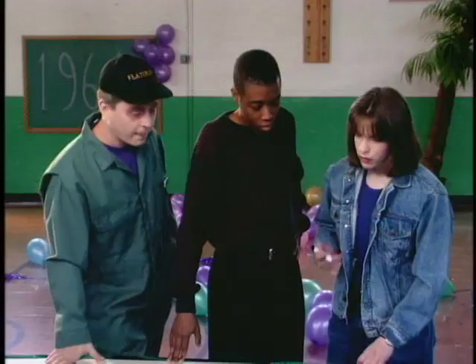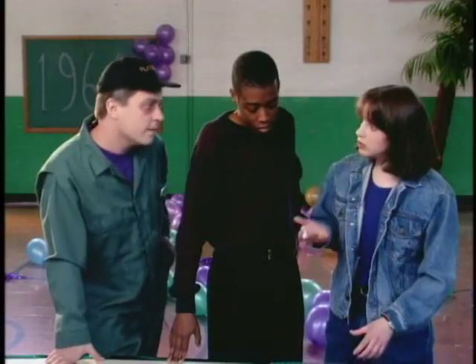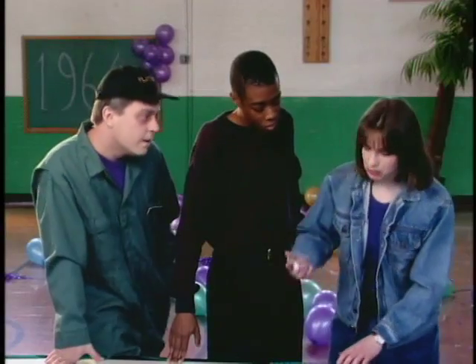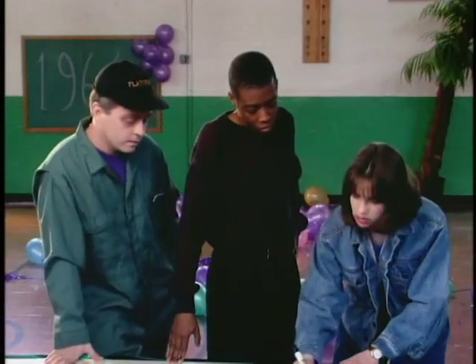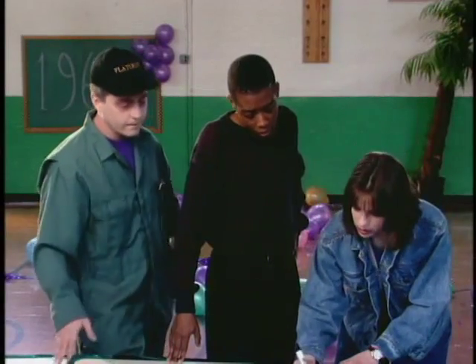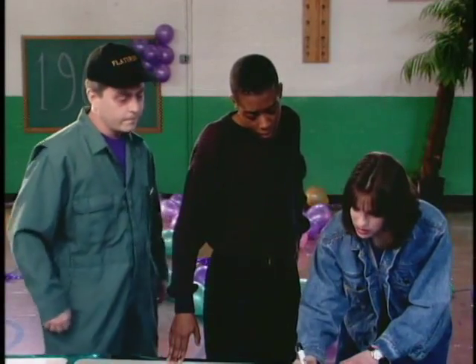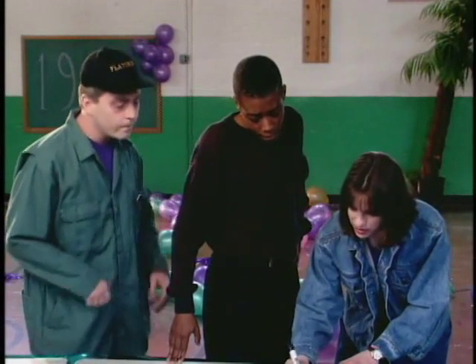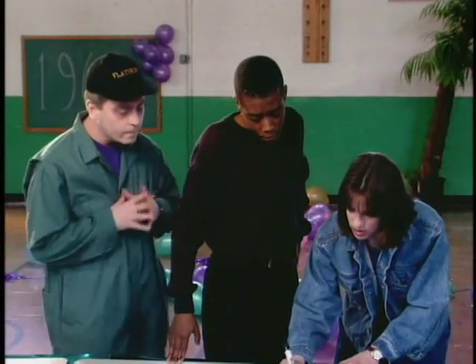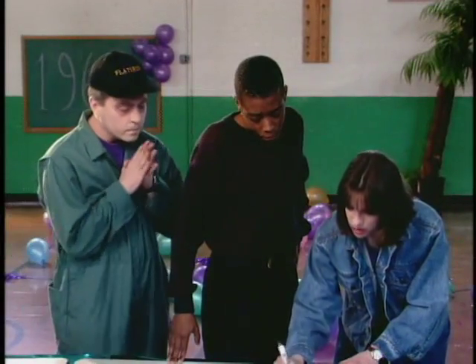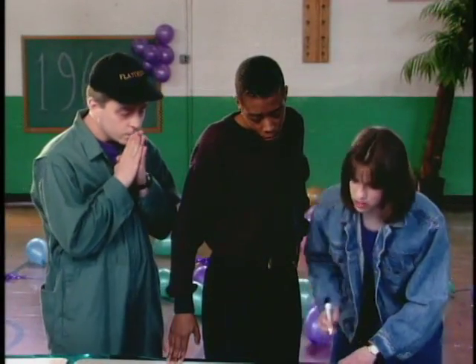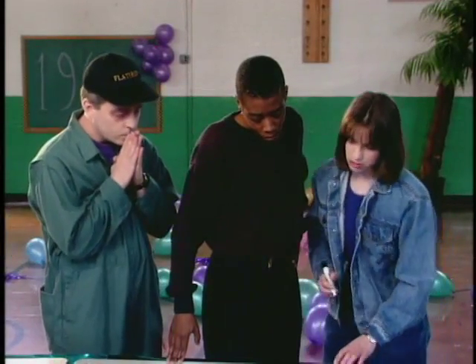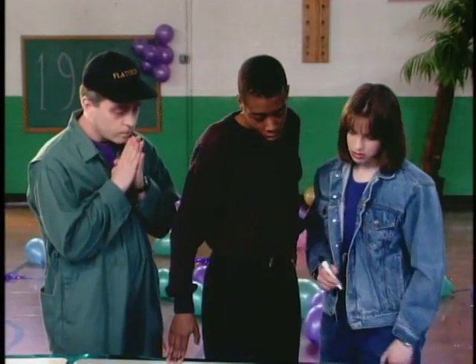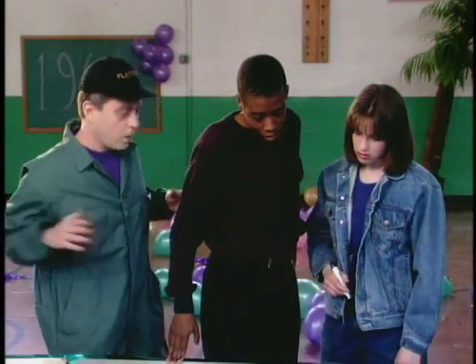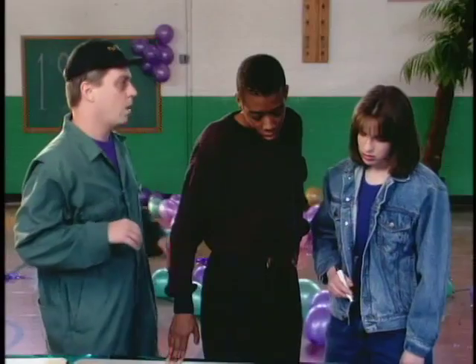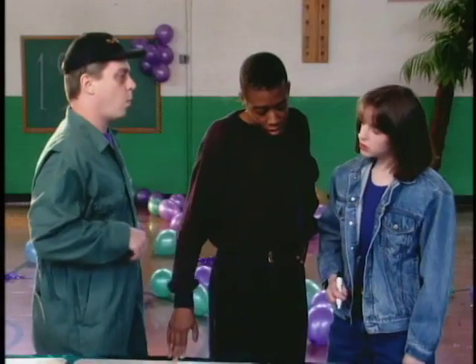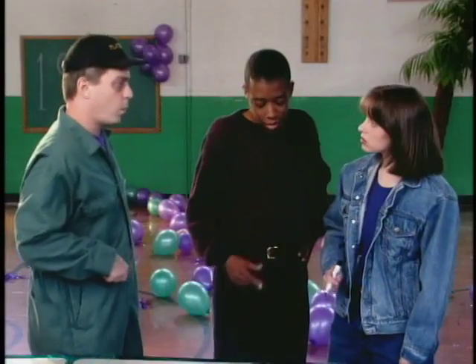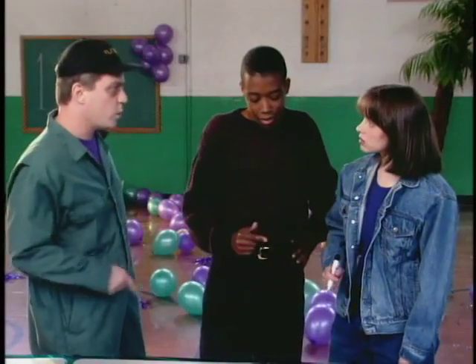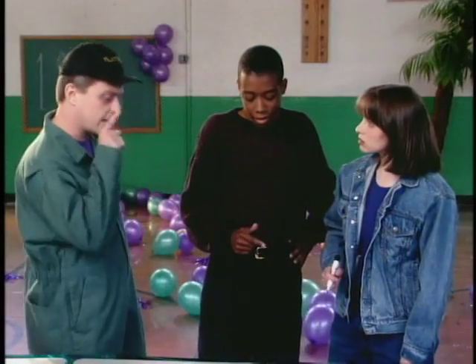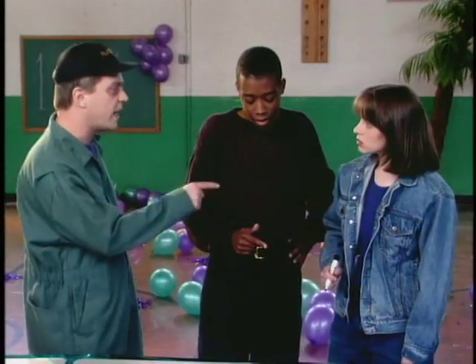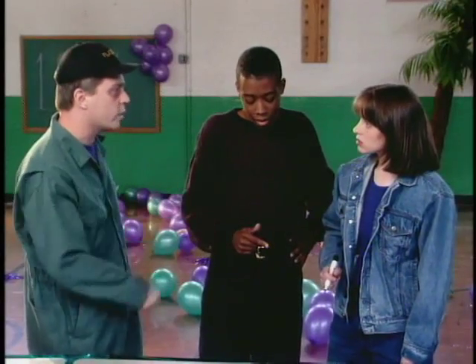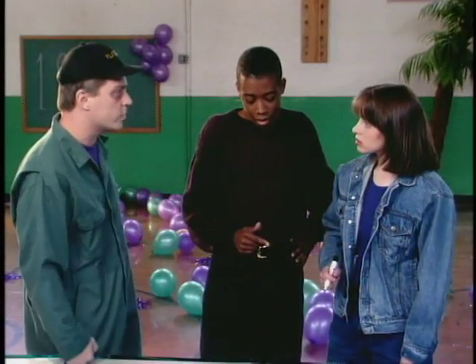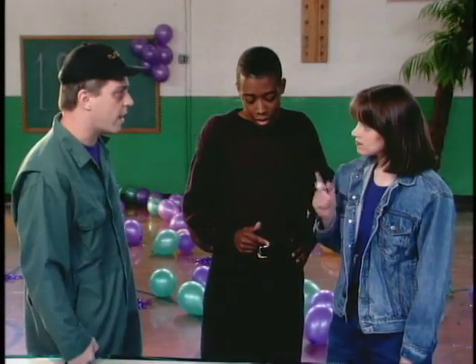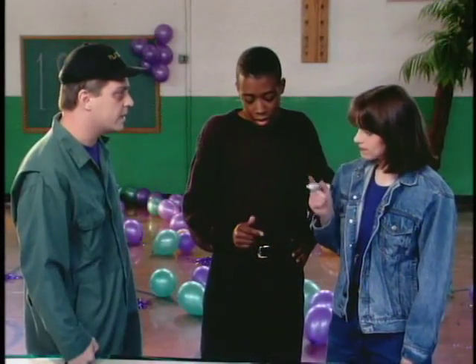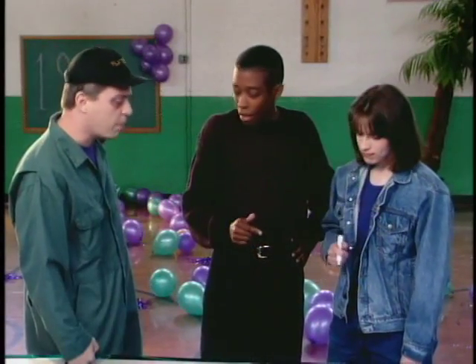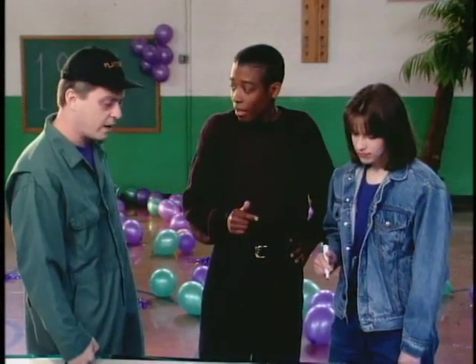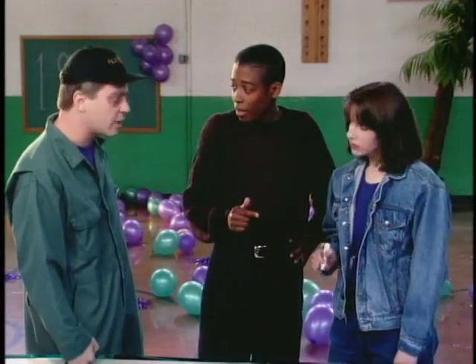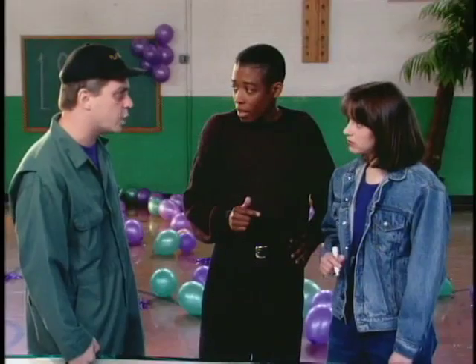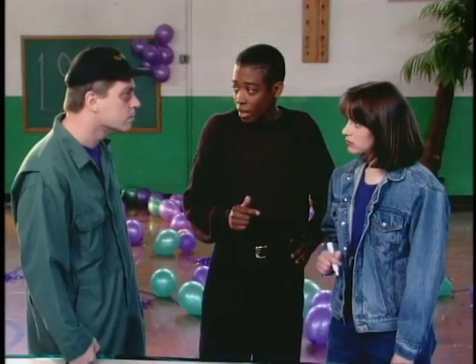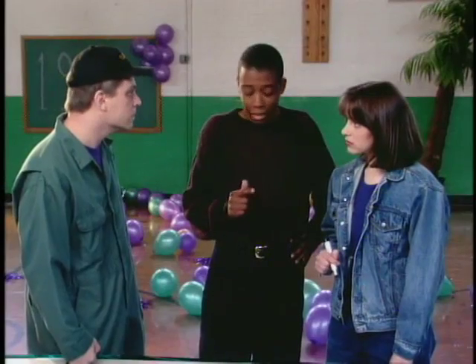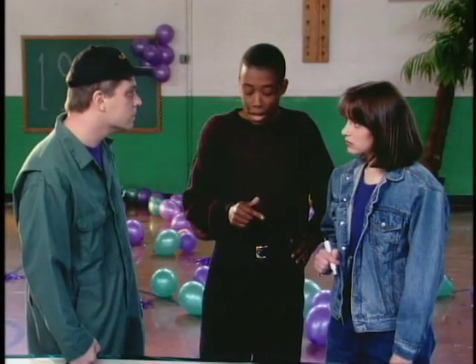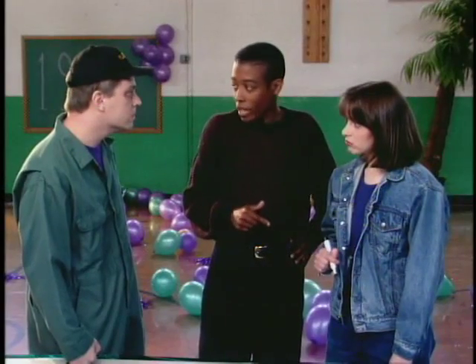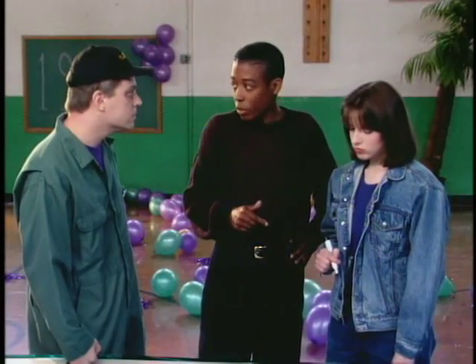For a hundred people, we need seventy-five subs. You have got quite a head on your shoulders there, Emily. A thinker and a doer. But that's not going to be enough food — we need more.